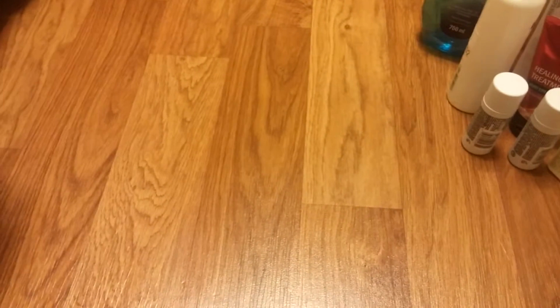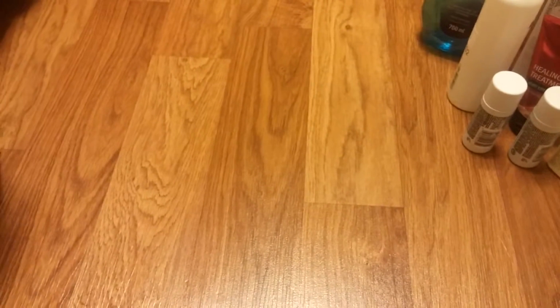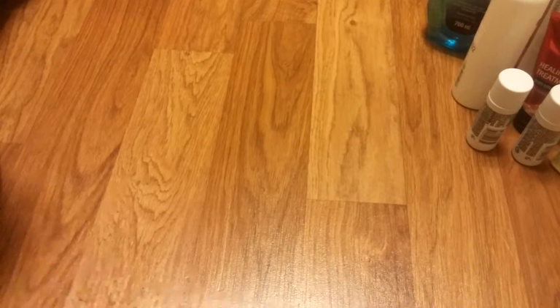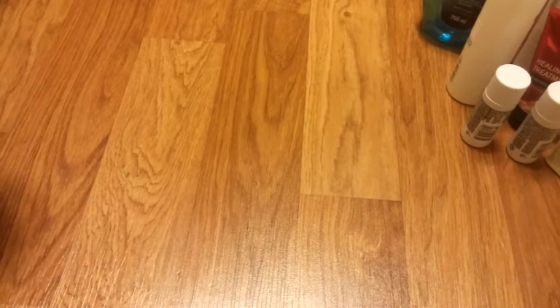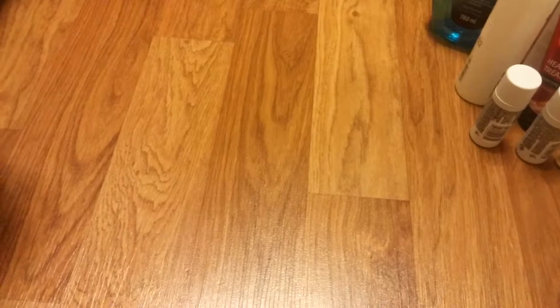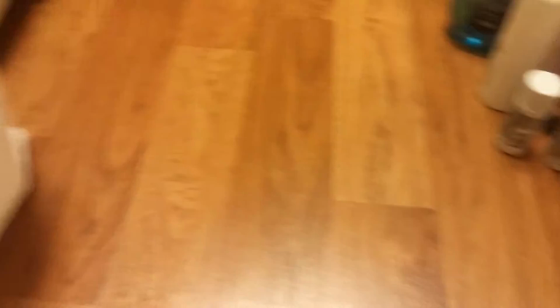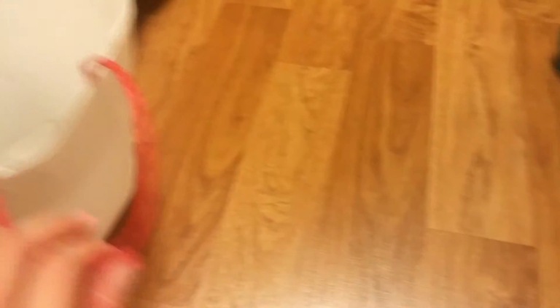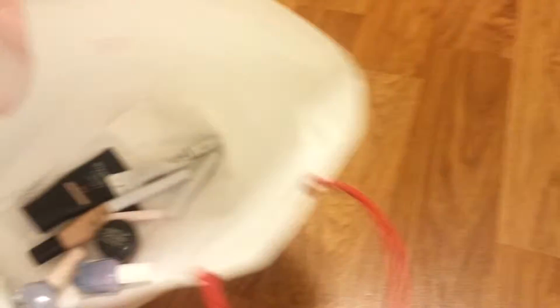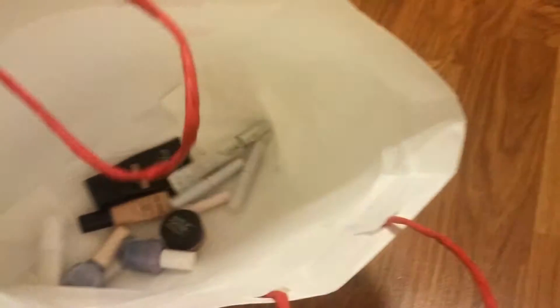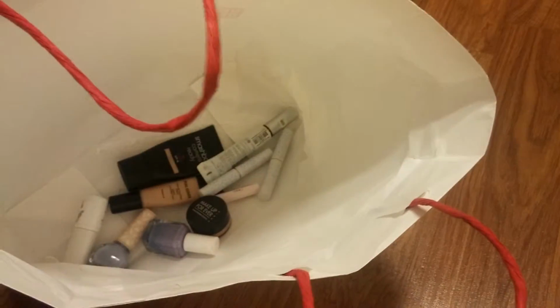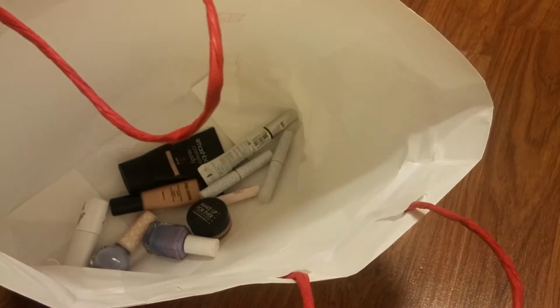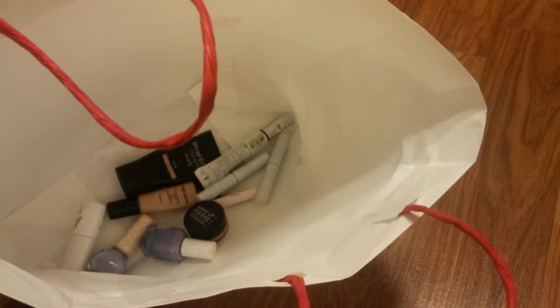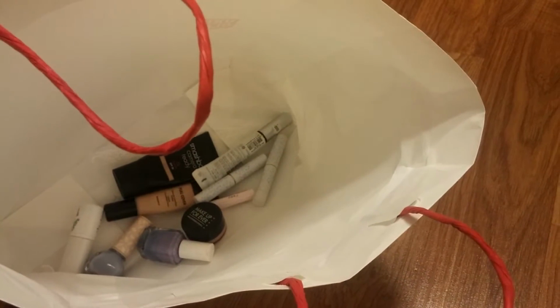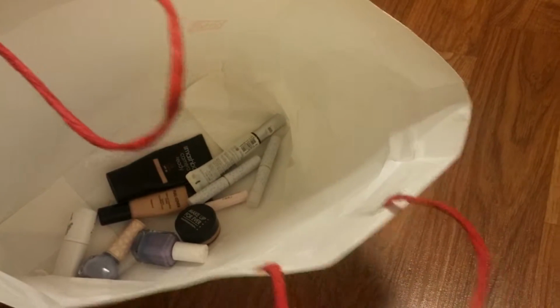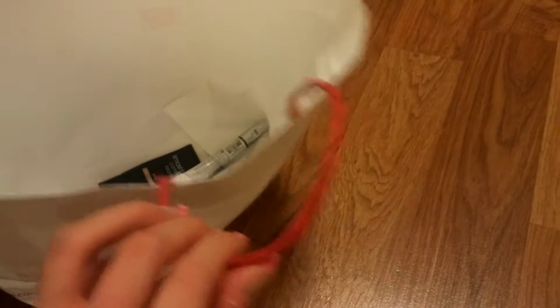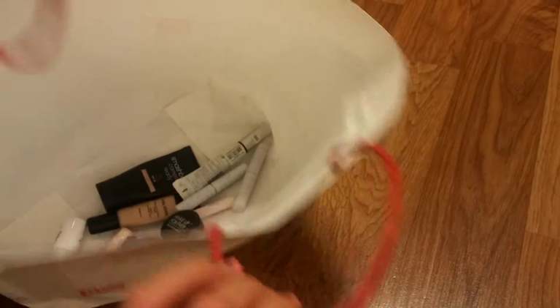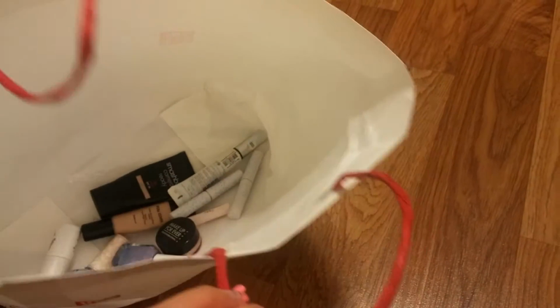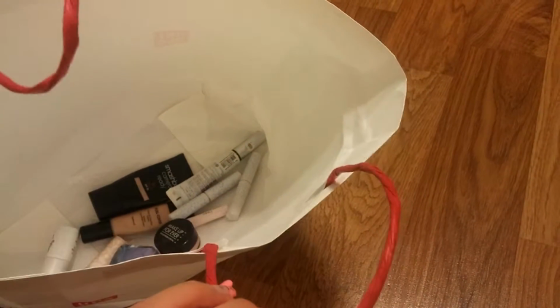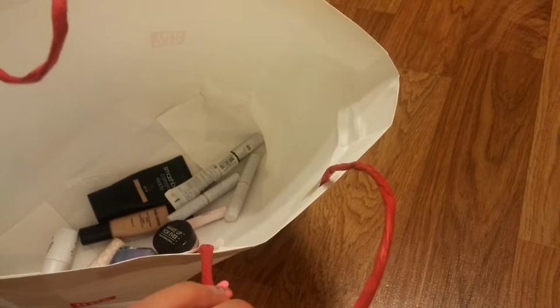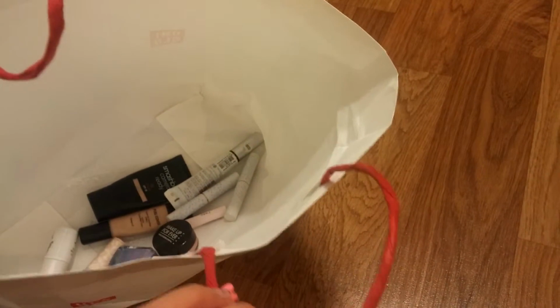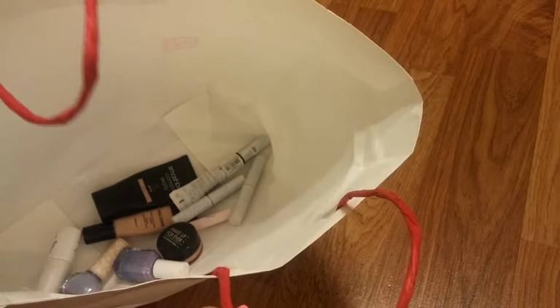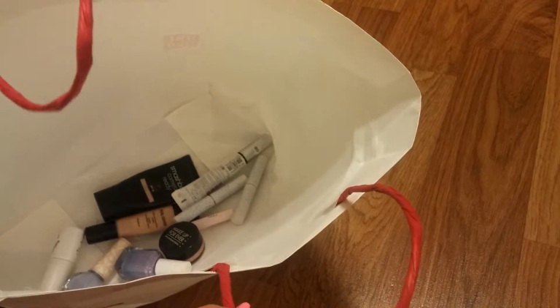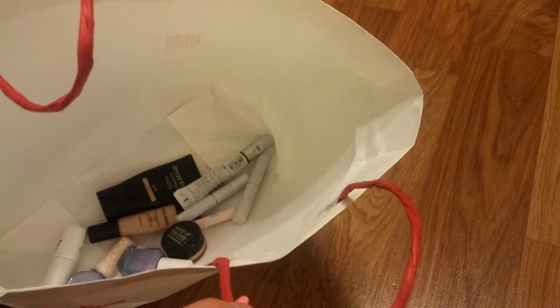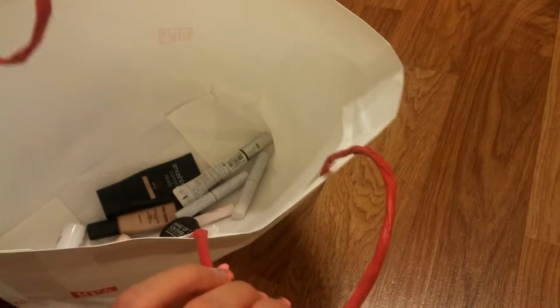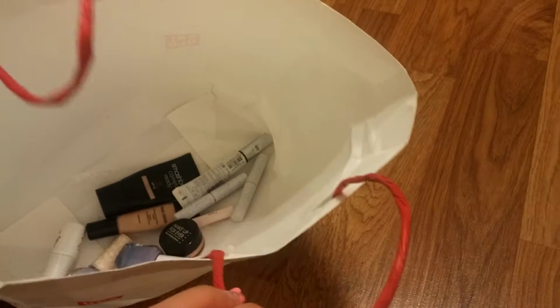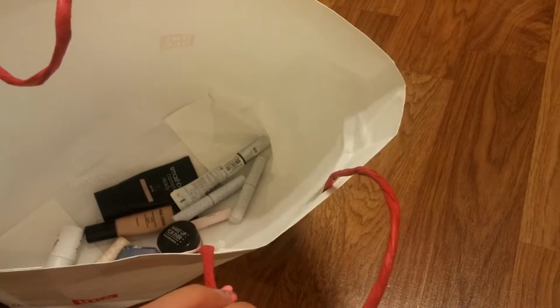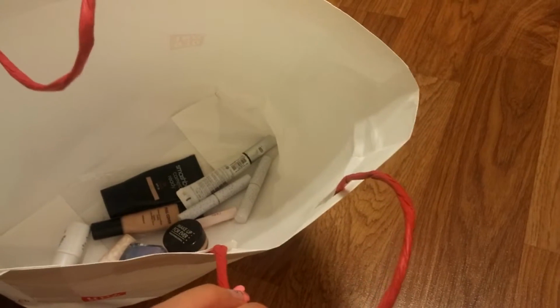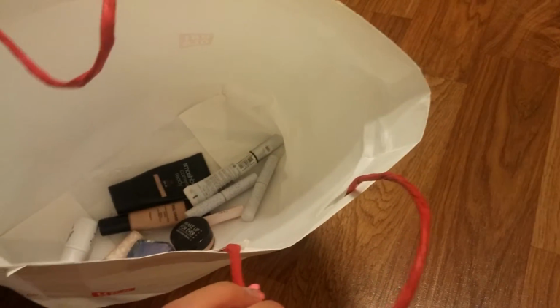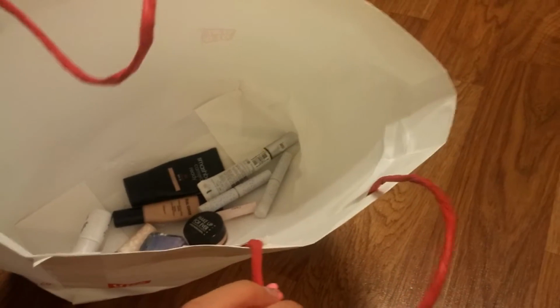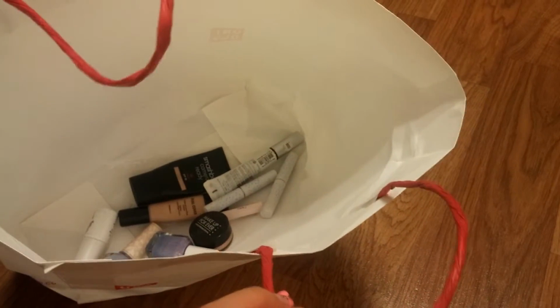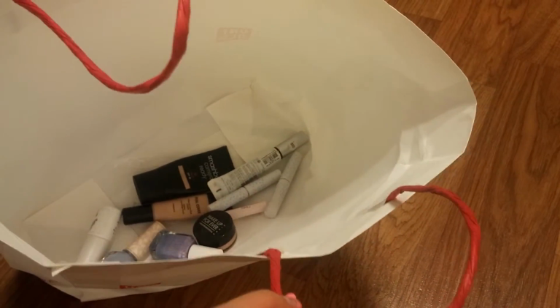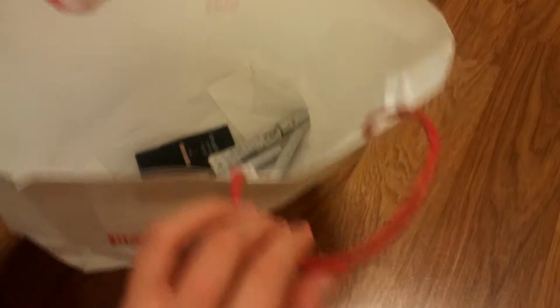So that's all for my makeup empties. For next month I will have more. See you in my next video. Bye!